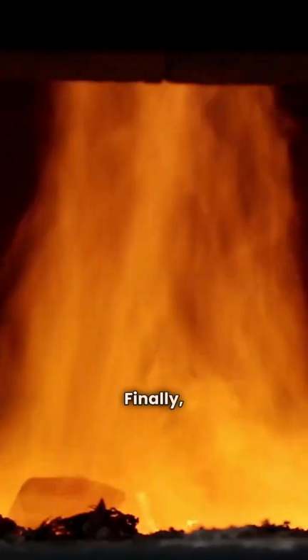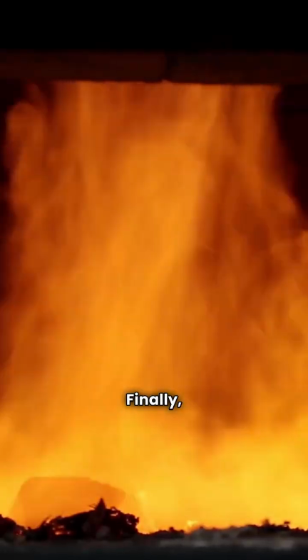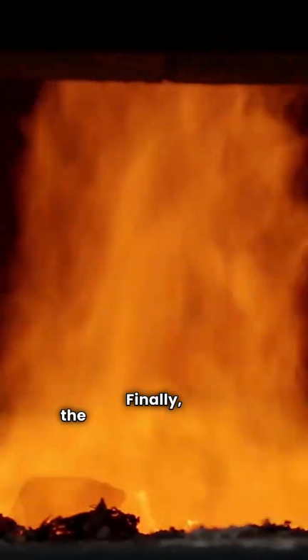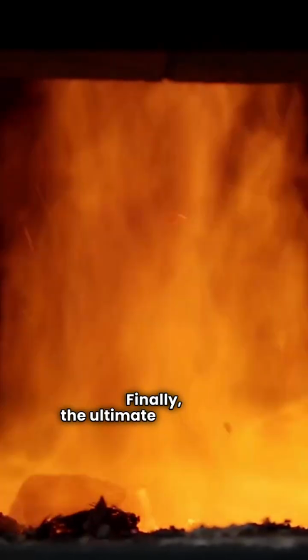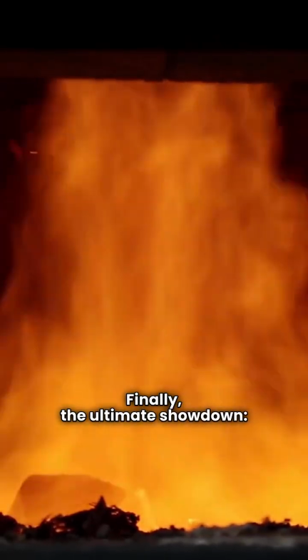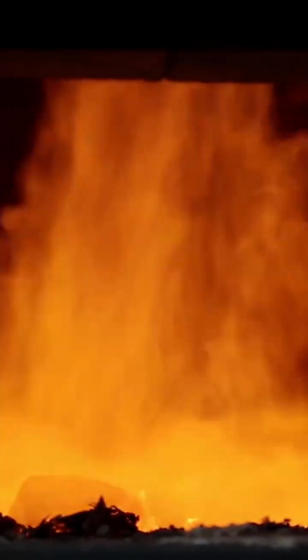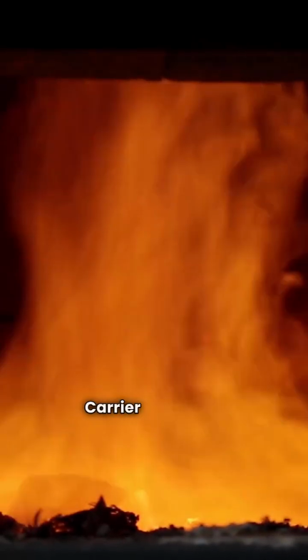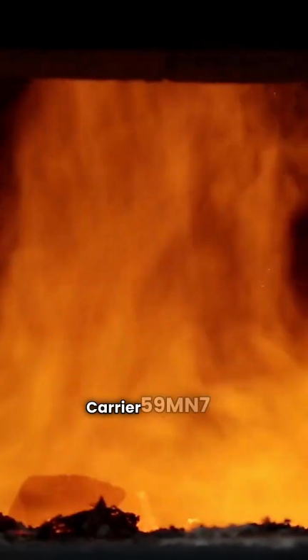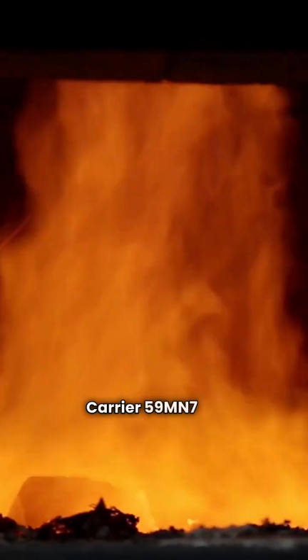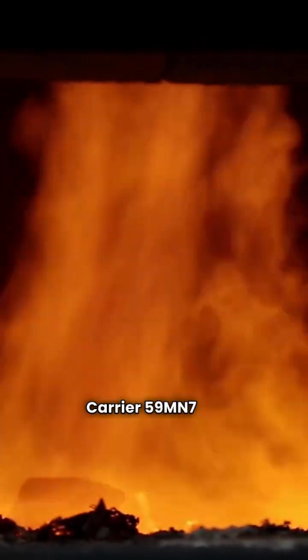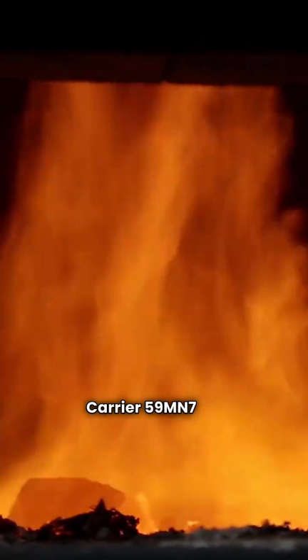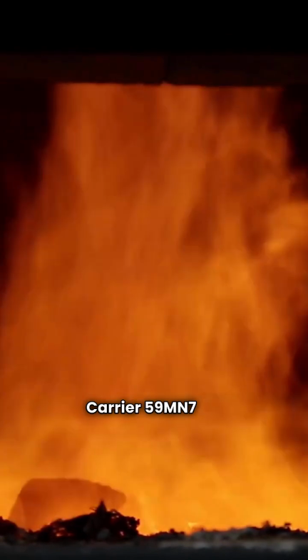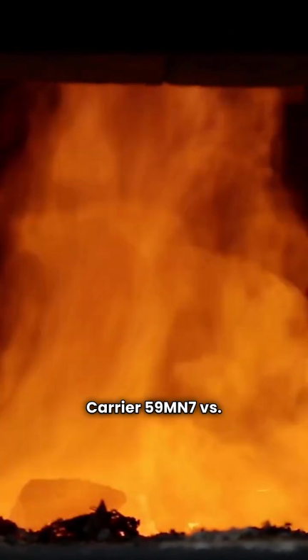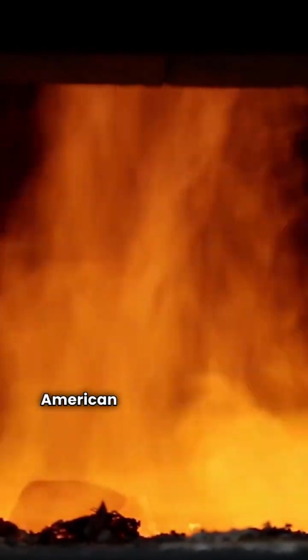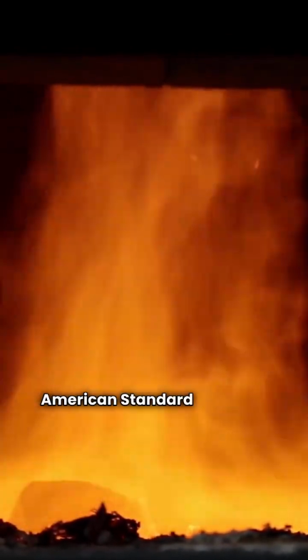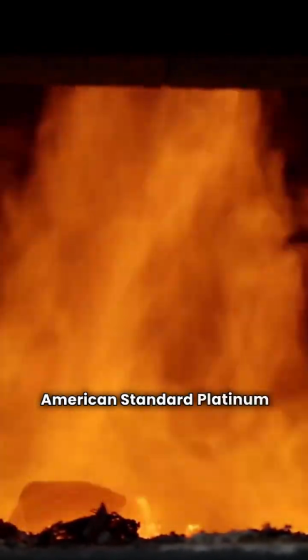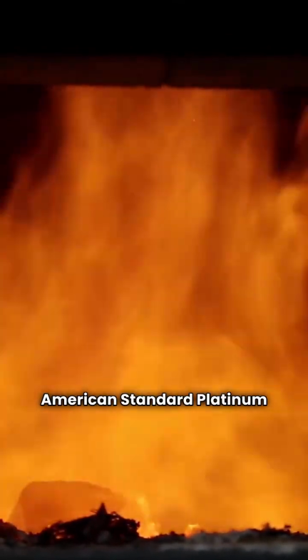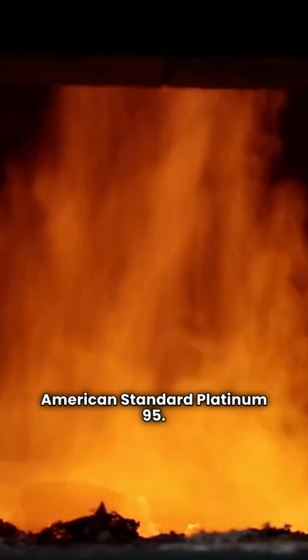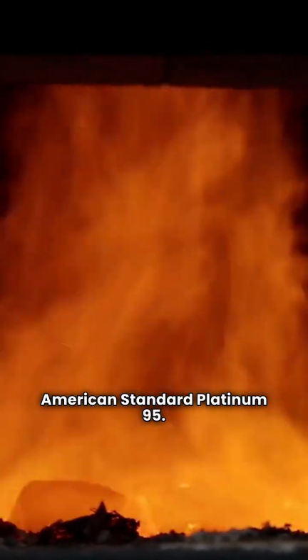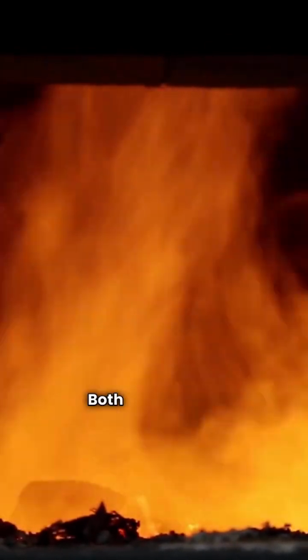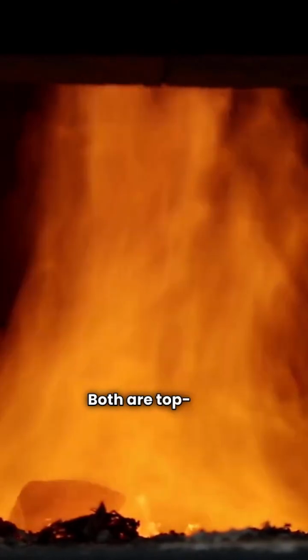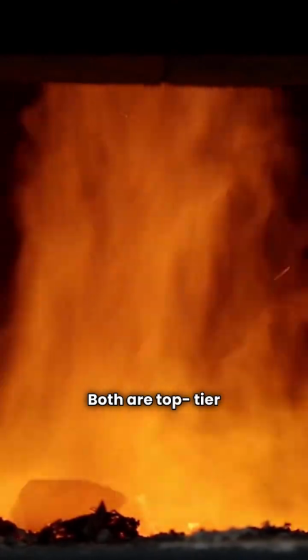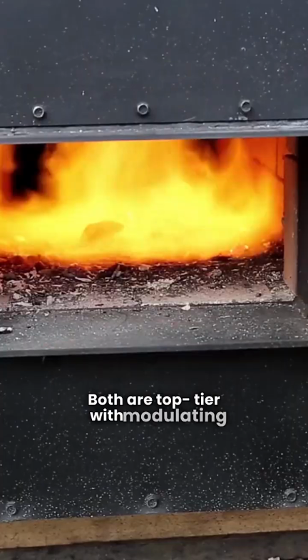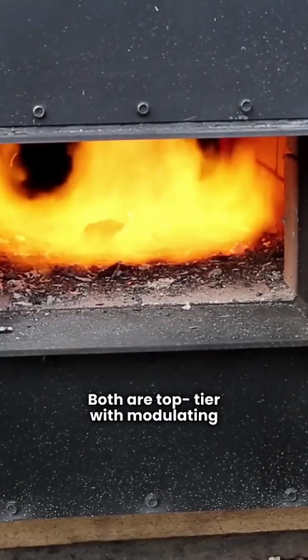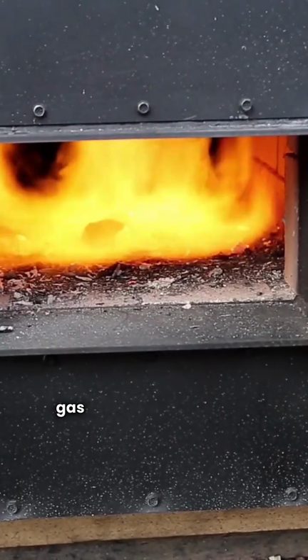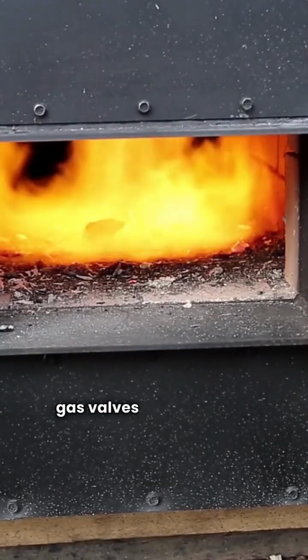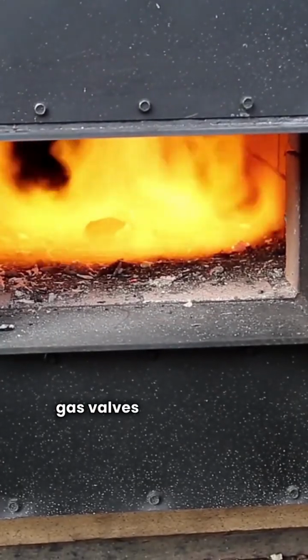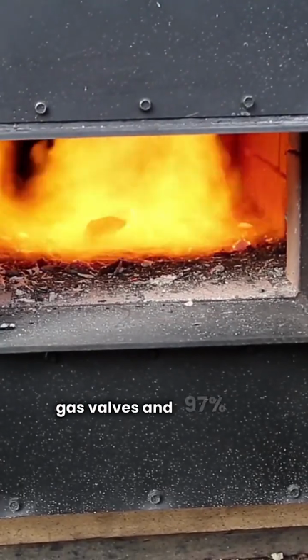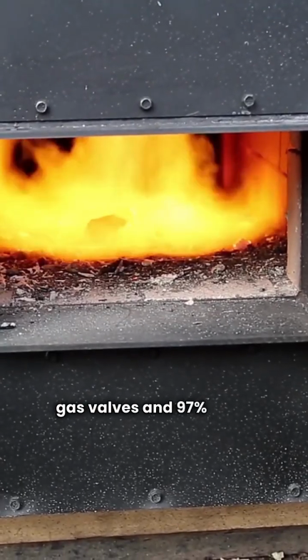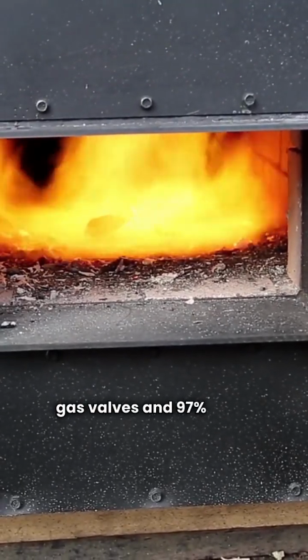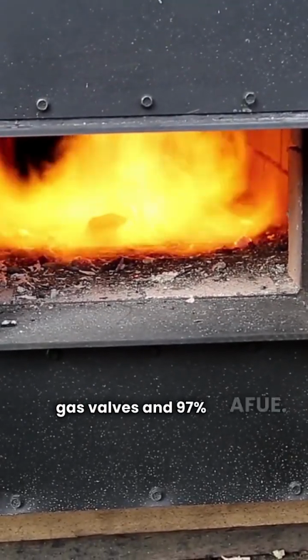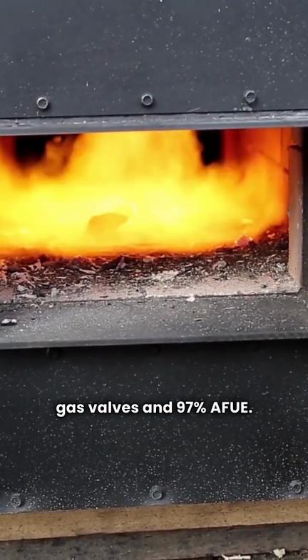Finally, the ultimate showdown: Carrier 59MN7 versus American Standard Platinum 95. Both are top tier with modulating gas valves and 97% AFUE.